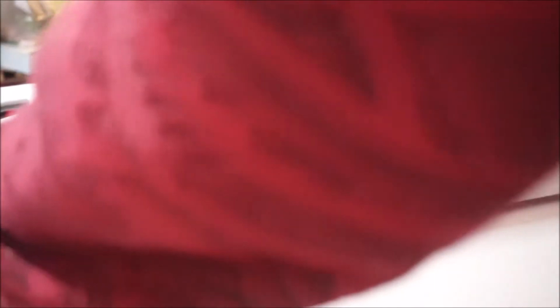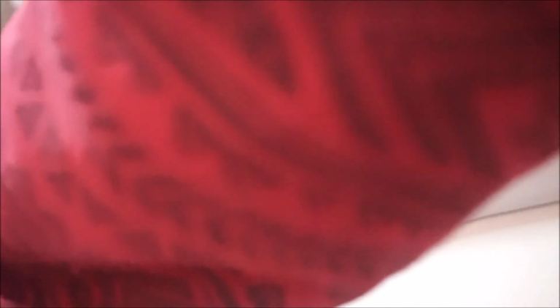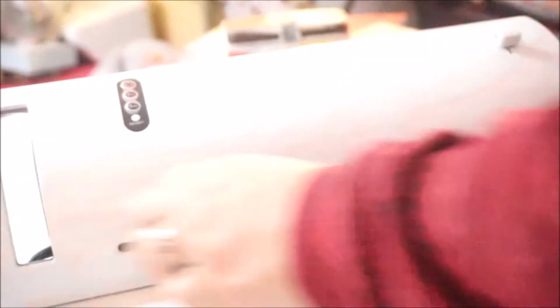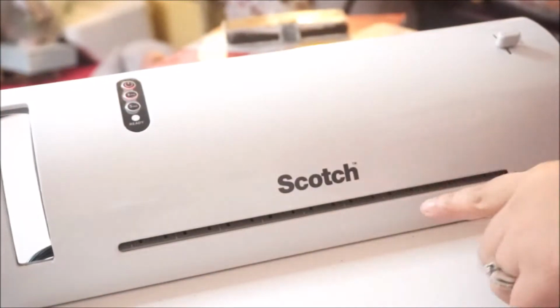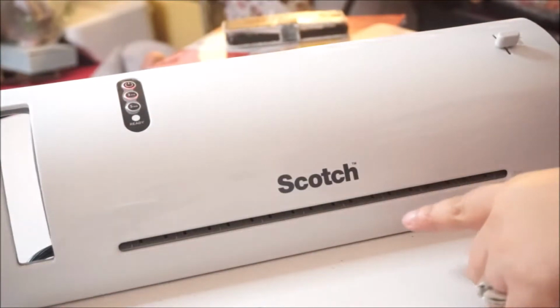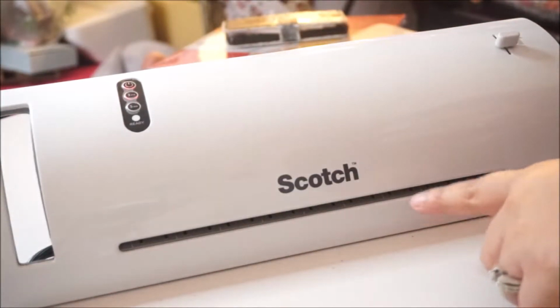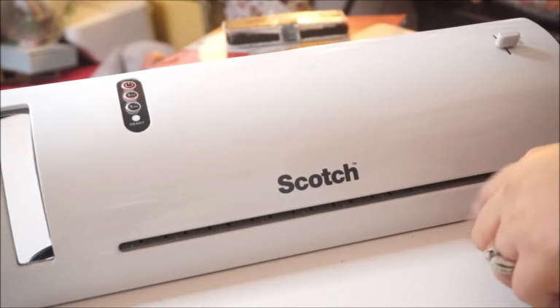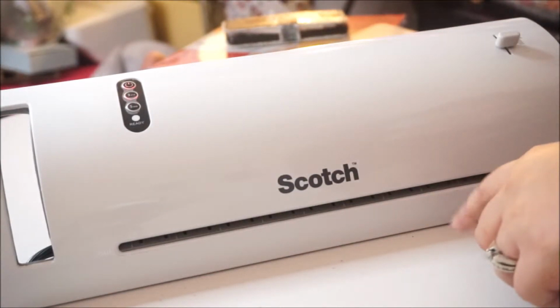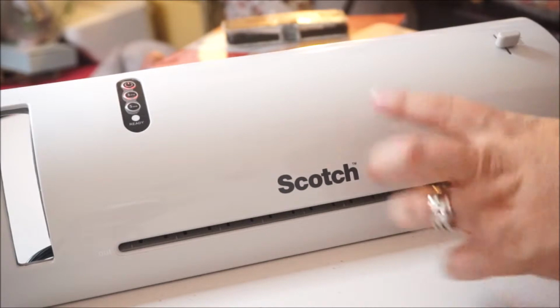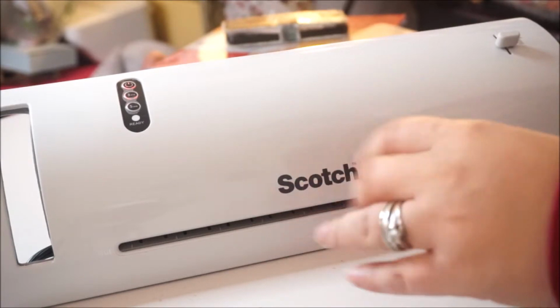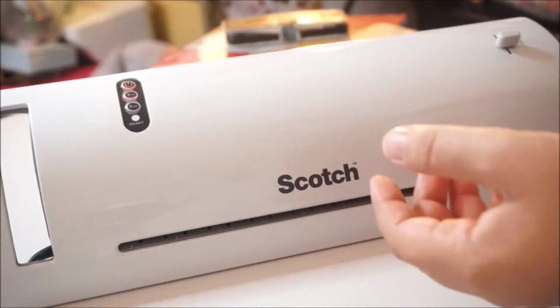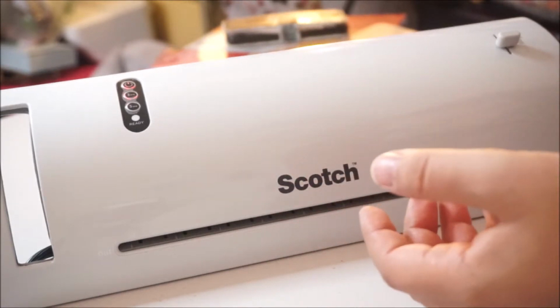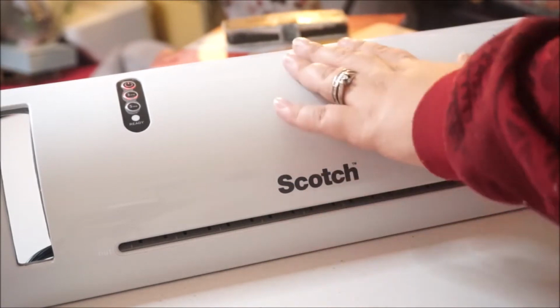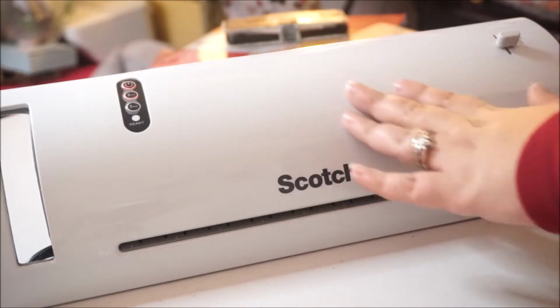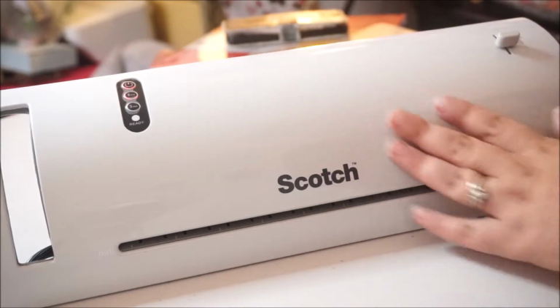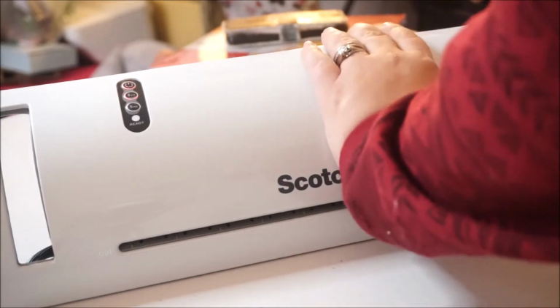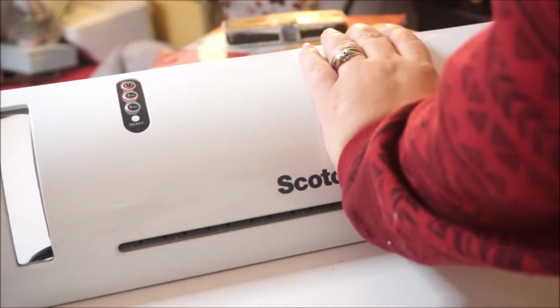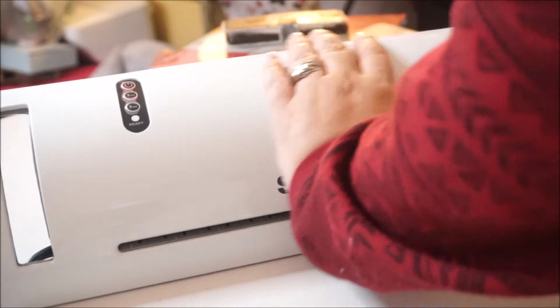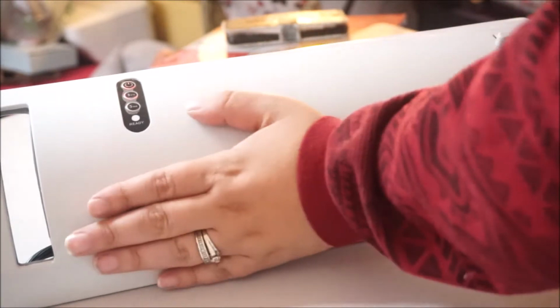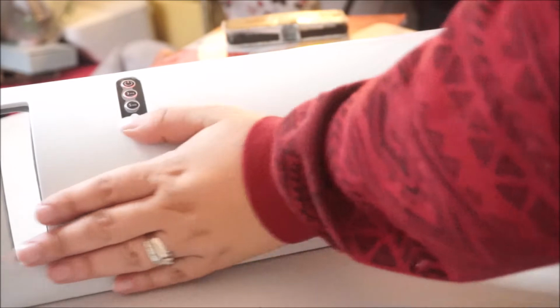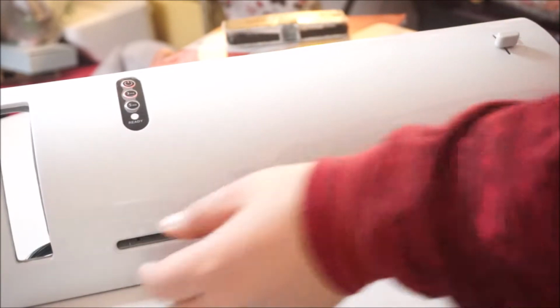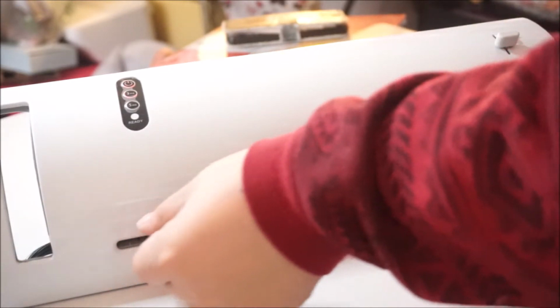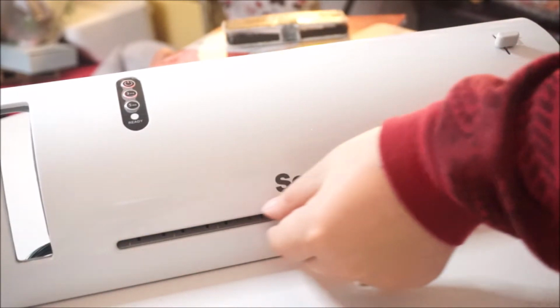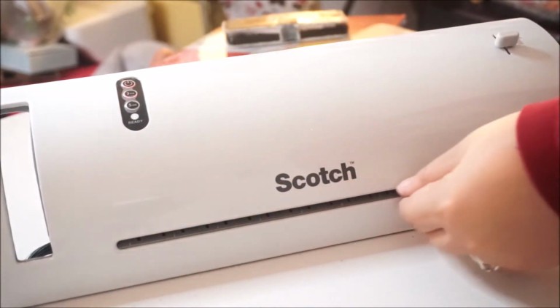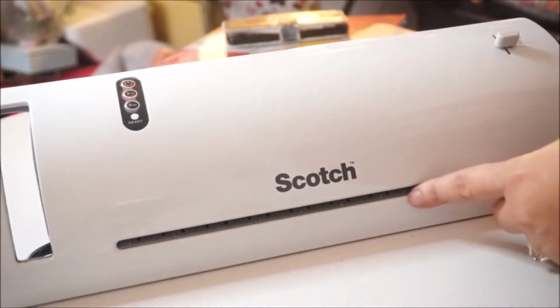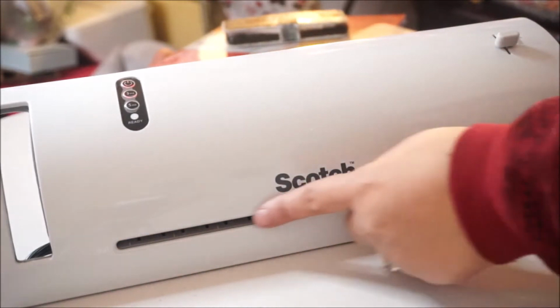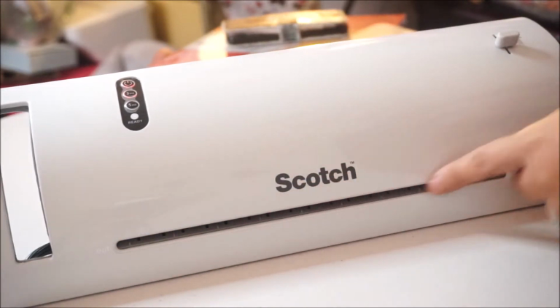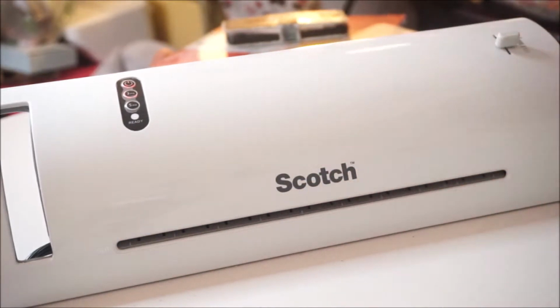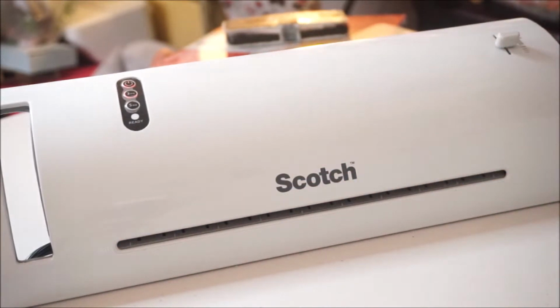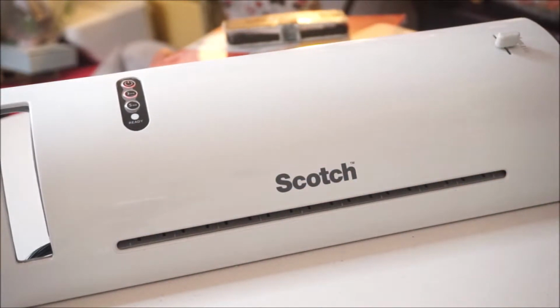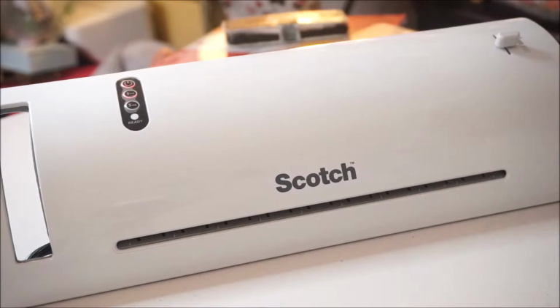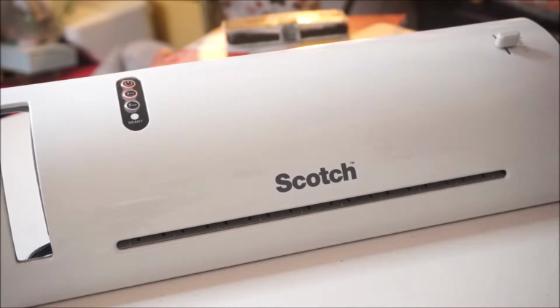I'm starting to get a smell of like burnt plastic. It doesn't feel like it's warm yet, but I do feel a little bit of air coming through this little line — but that could be normal.